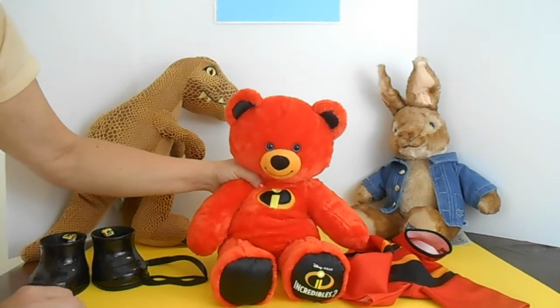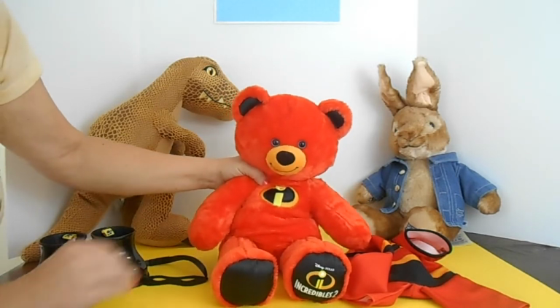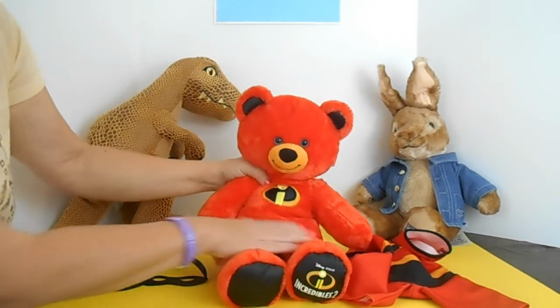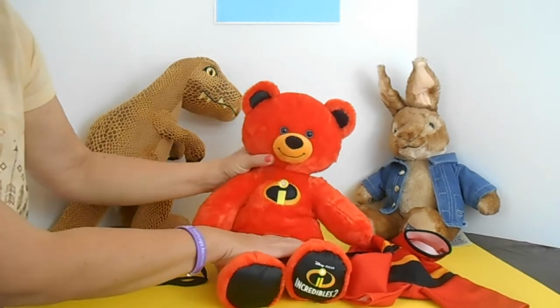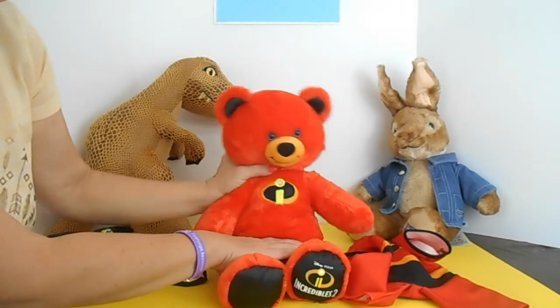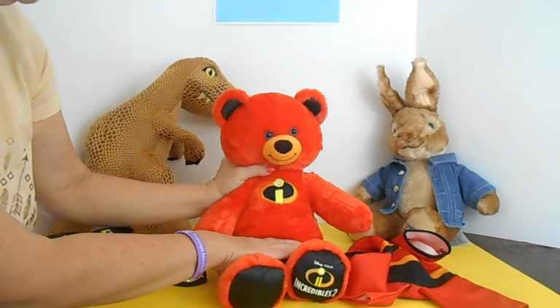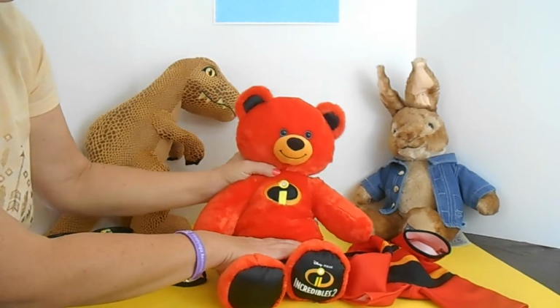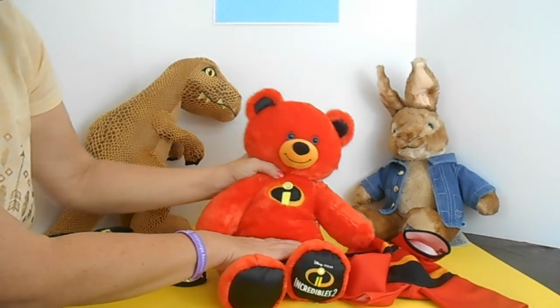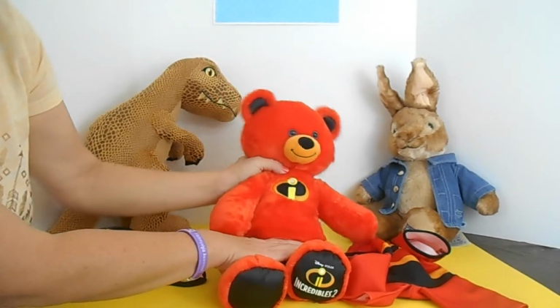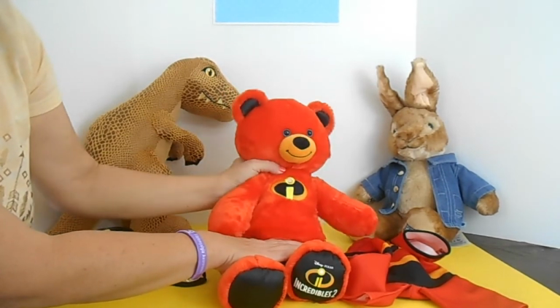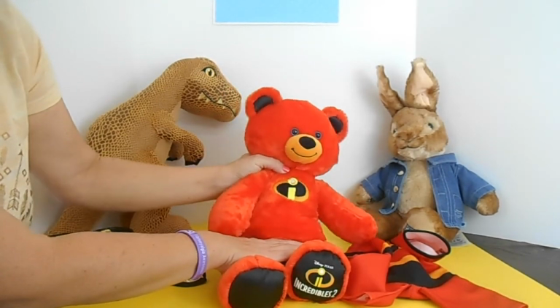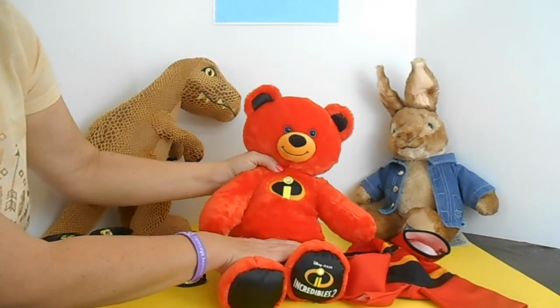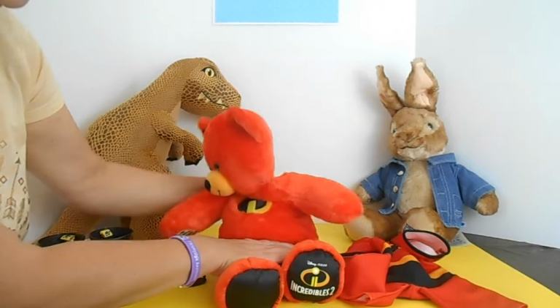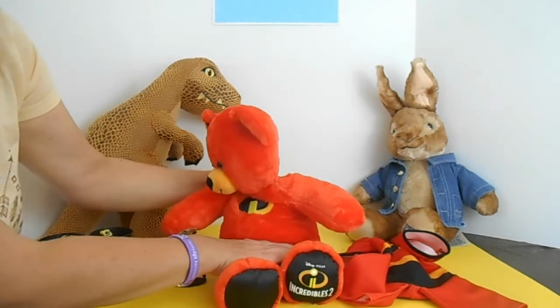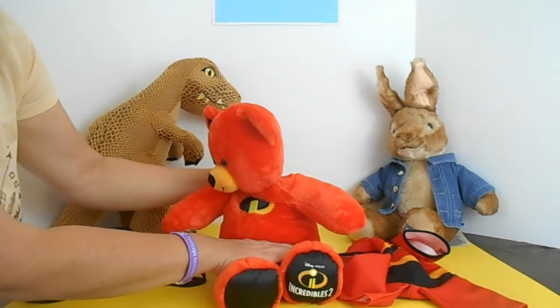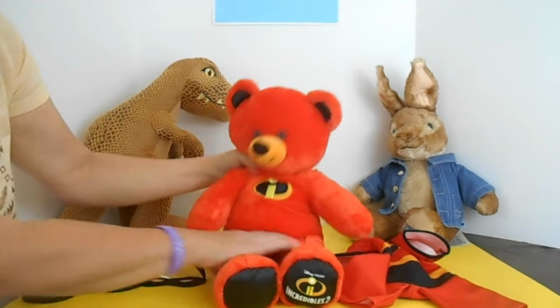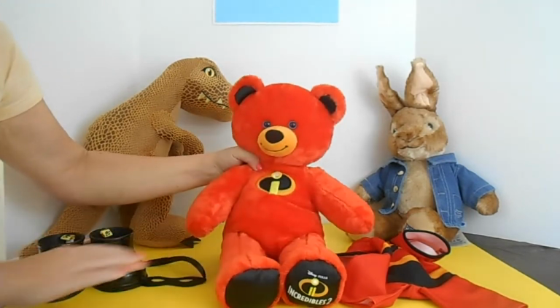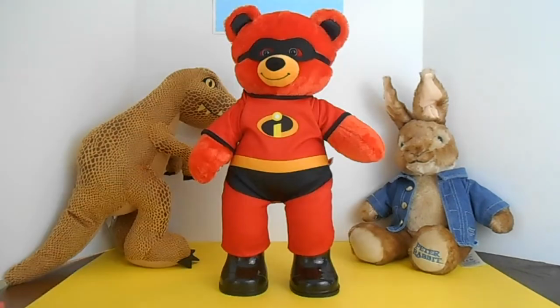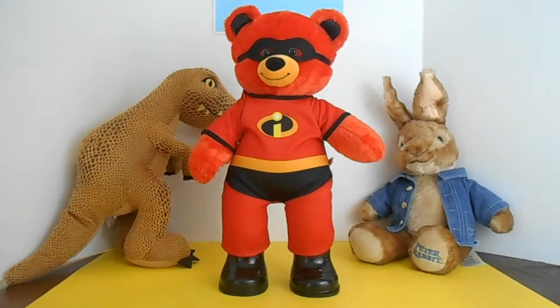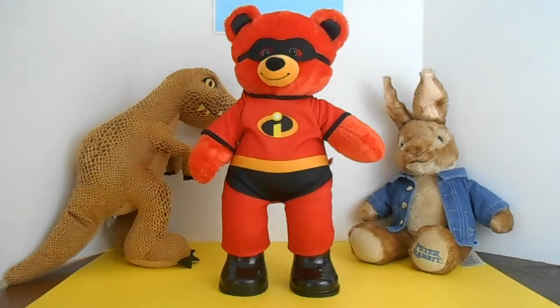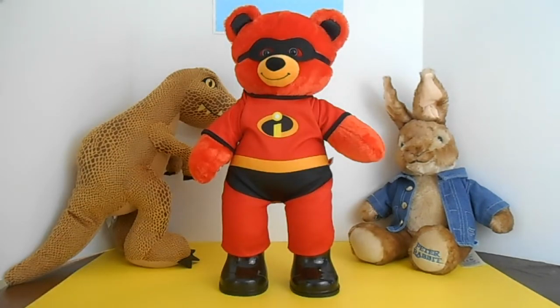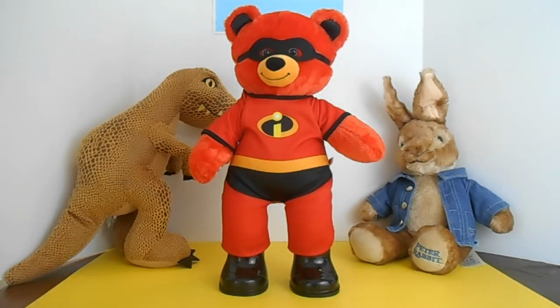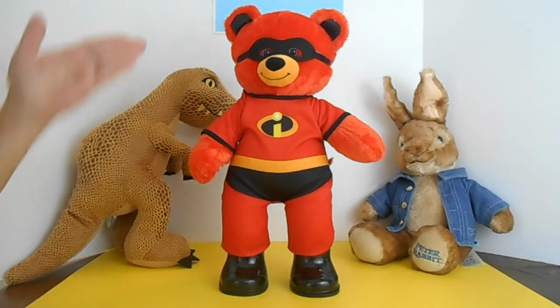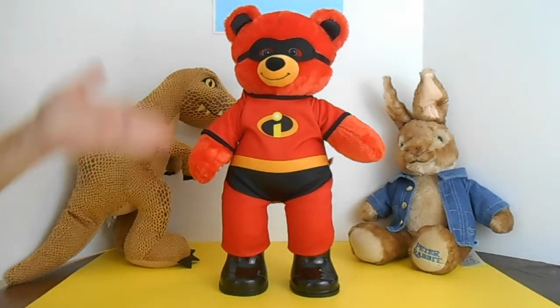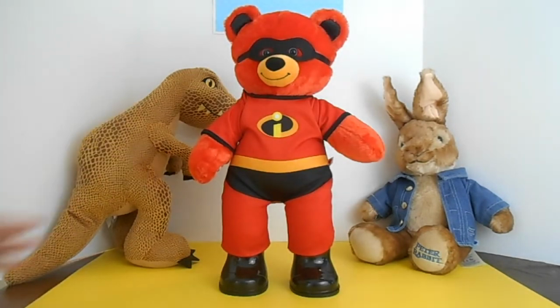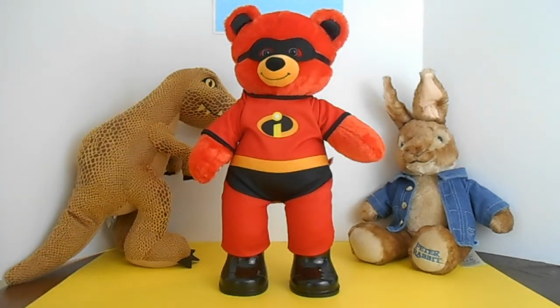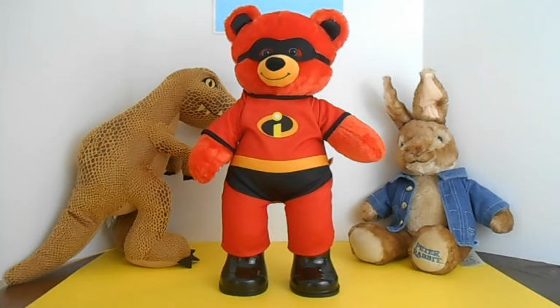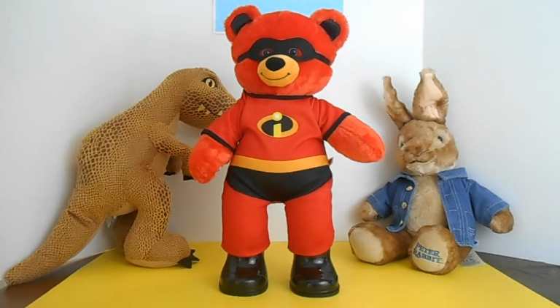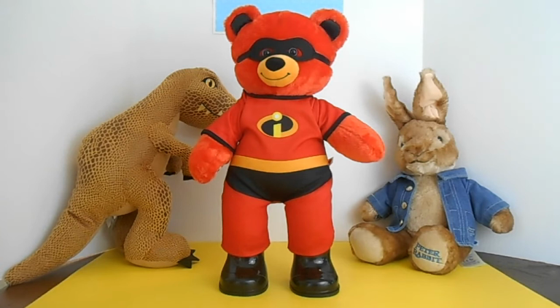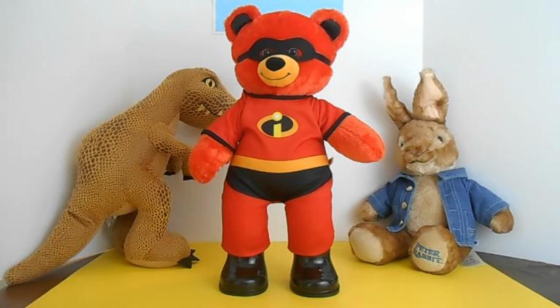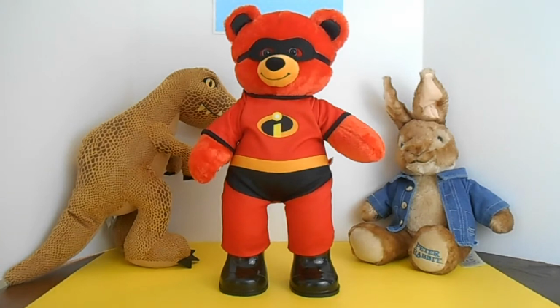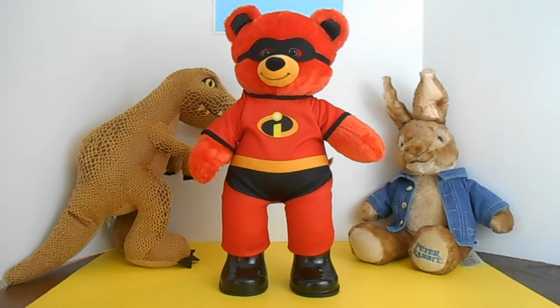I'm going to dress him now so you can see him fully dressed. Here's our bear and he's all dressed up. Doesn't he look adorable?